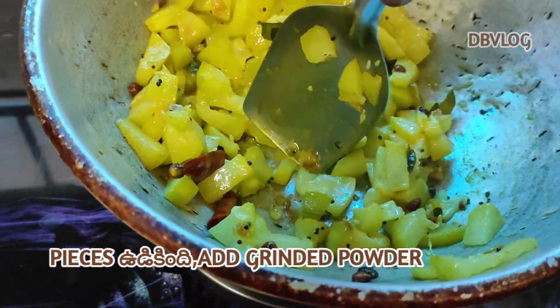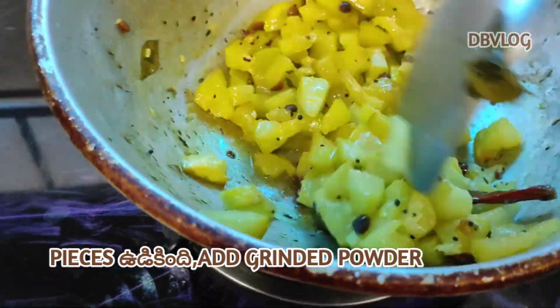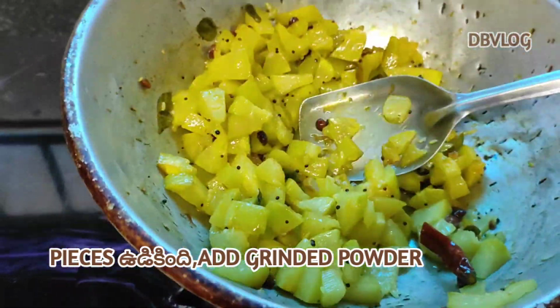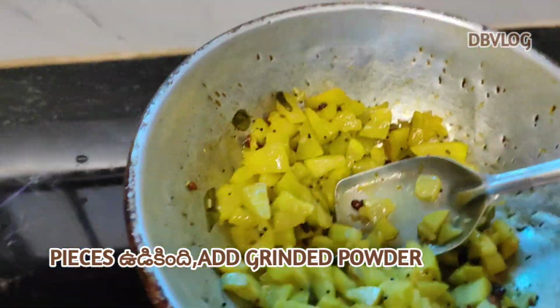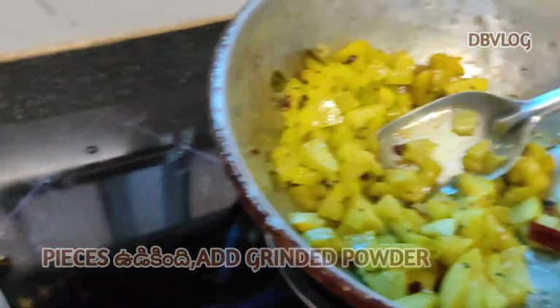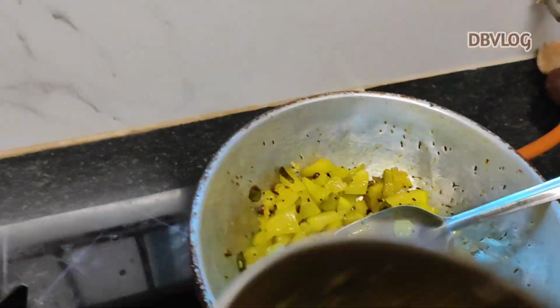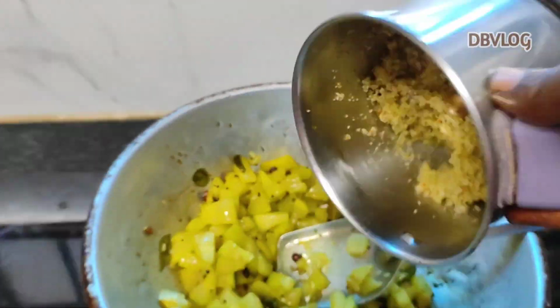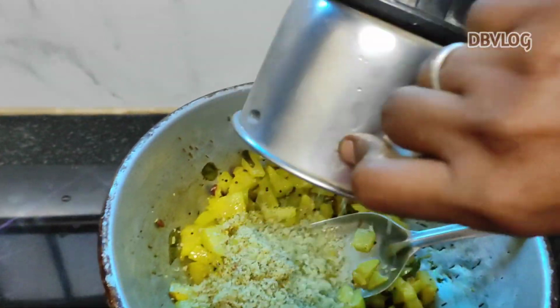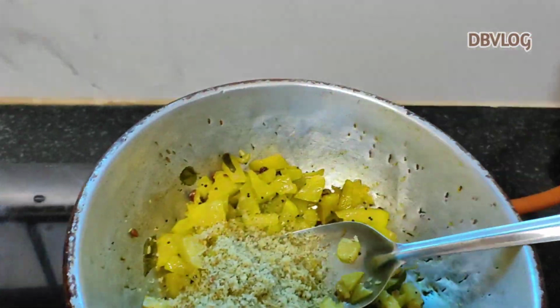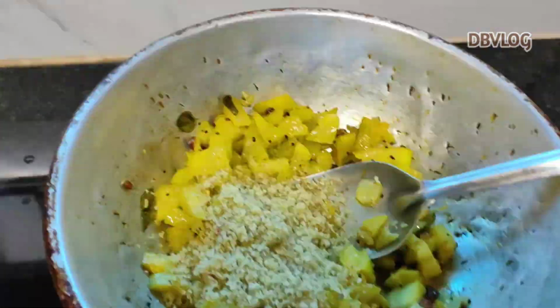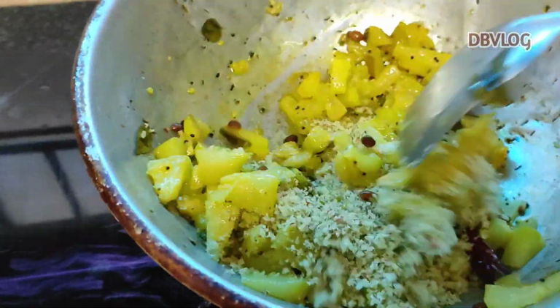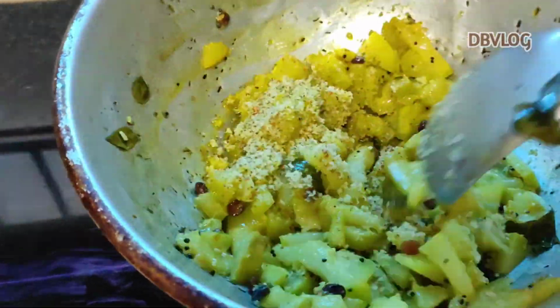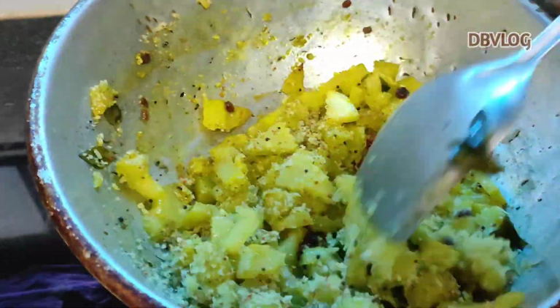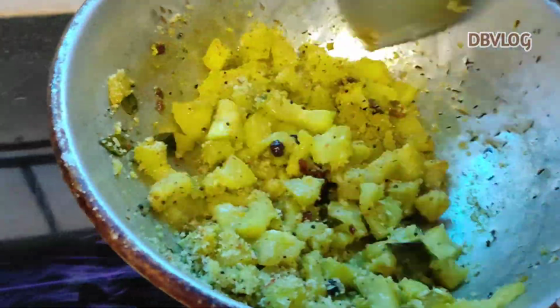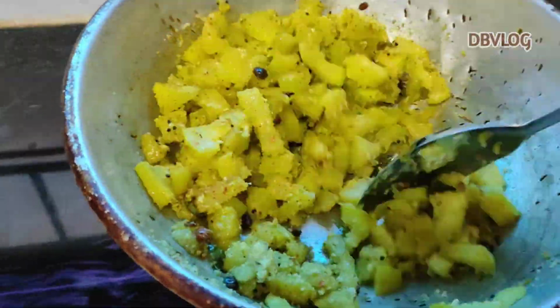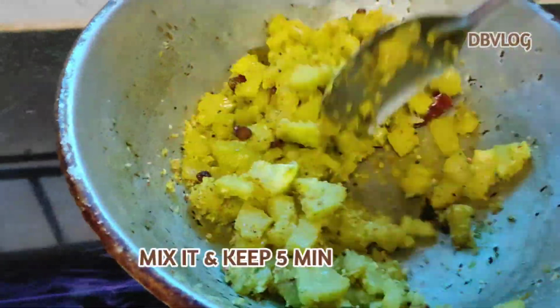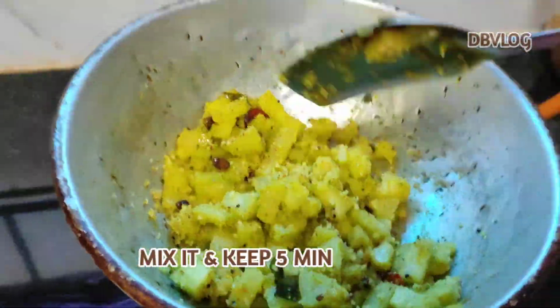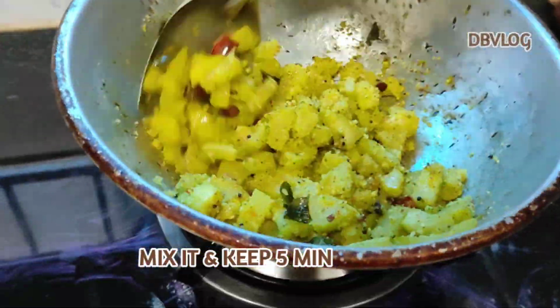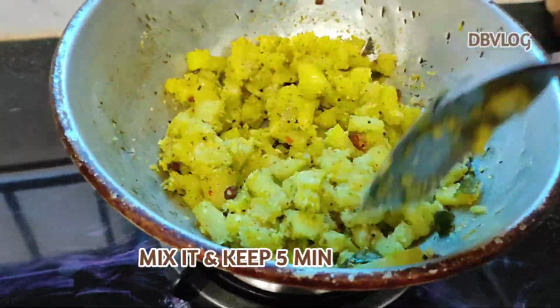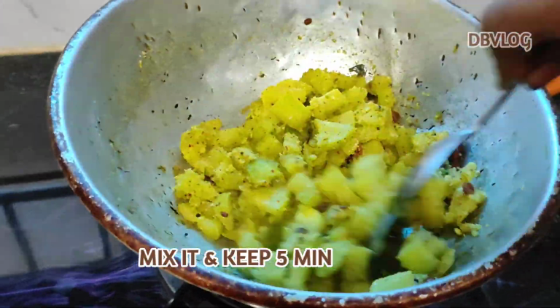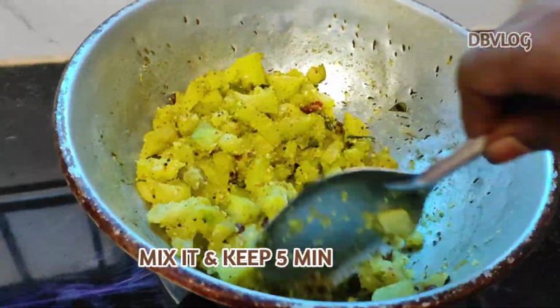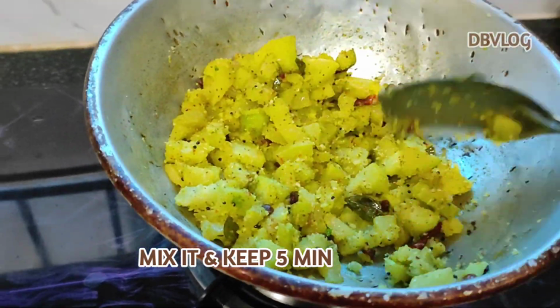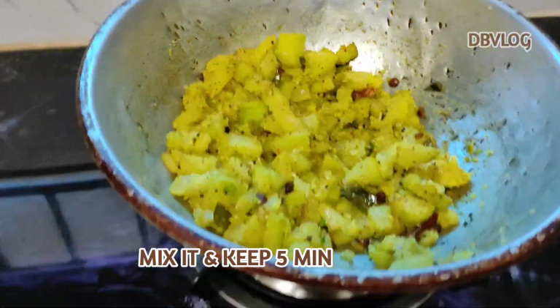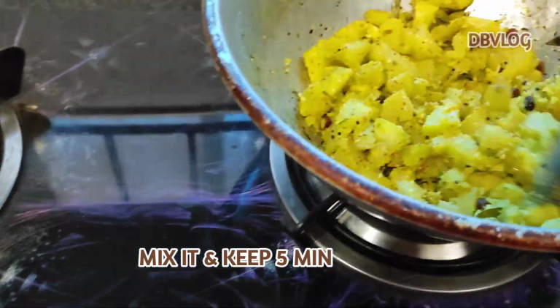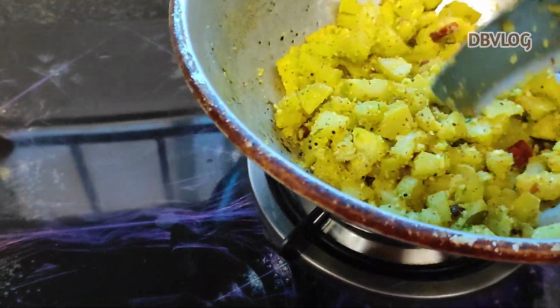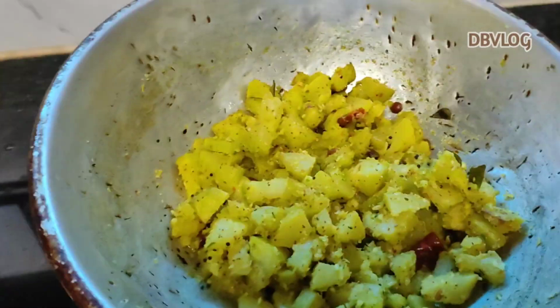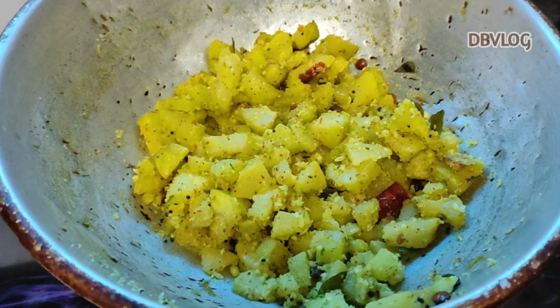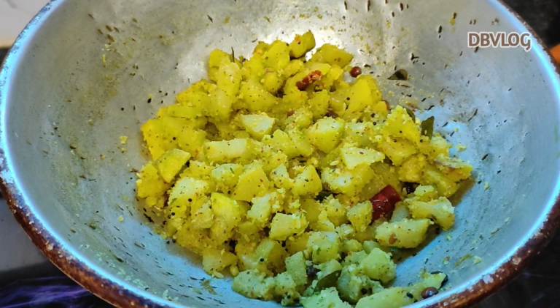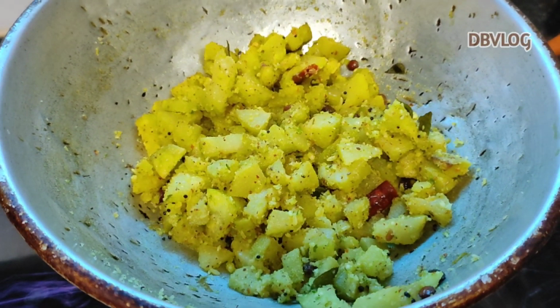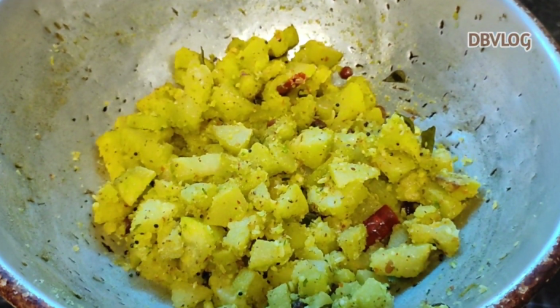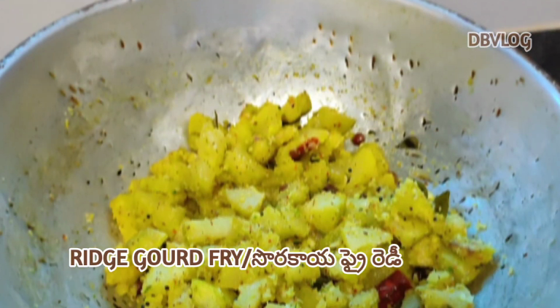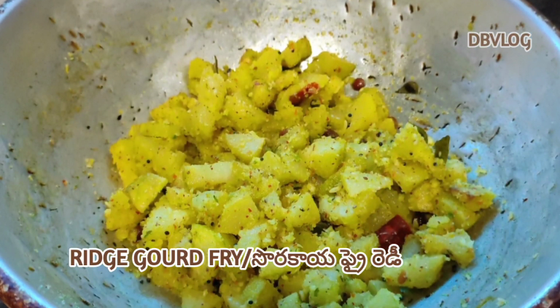We will add the powder and dry it for 5 minutes. Let's set a garnish and finish it up.